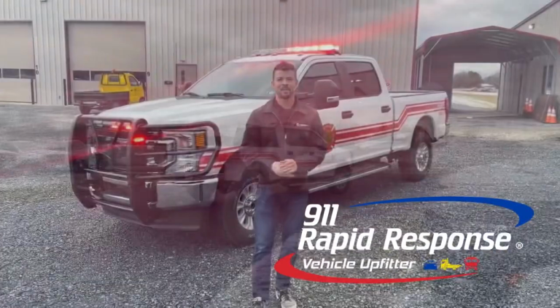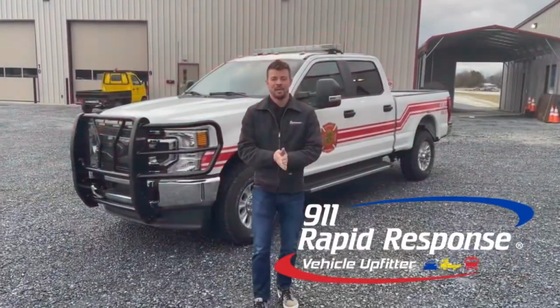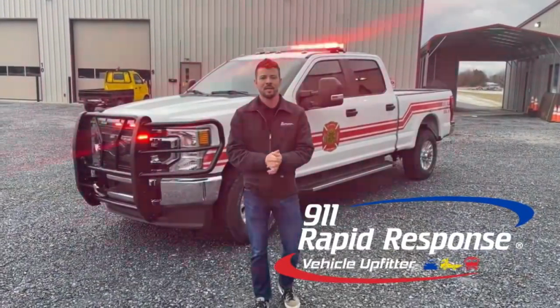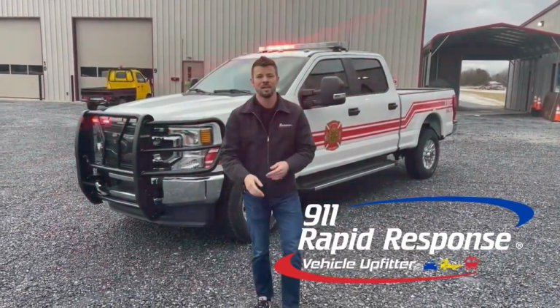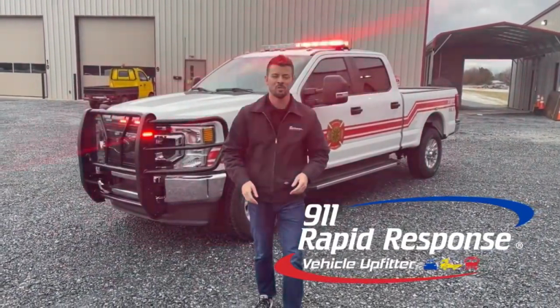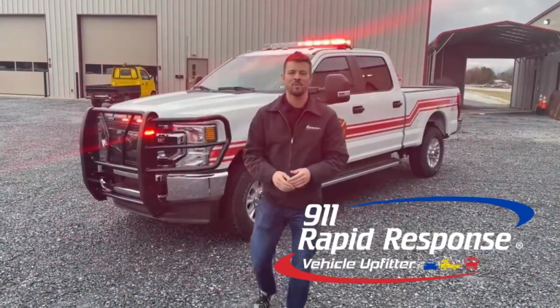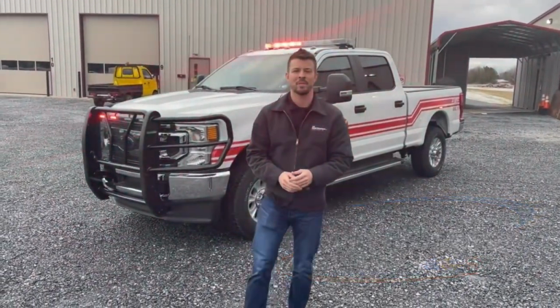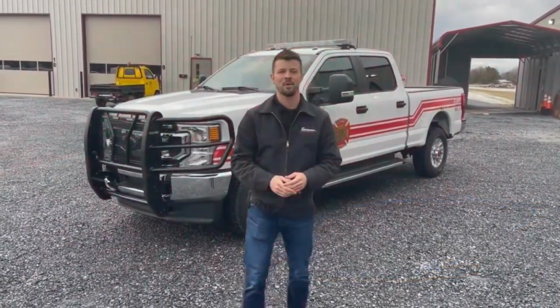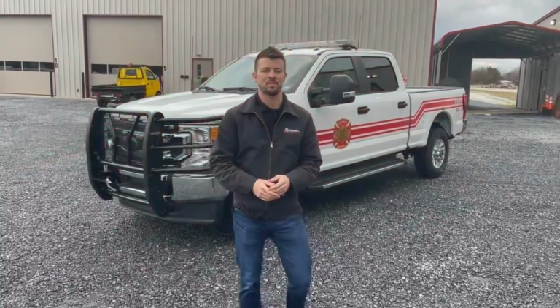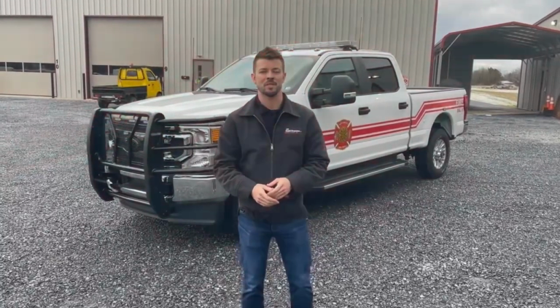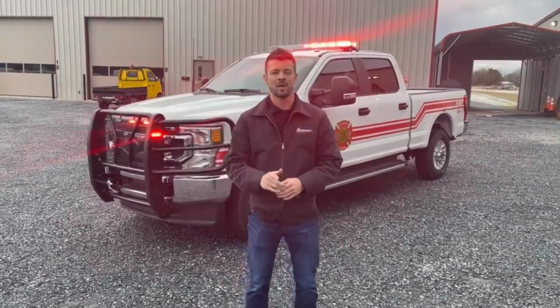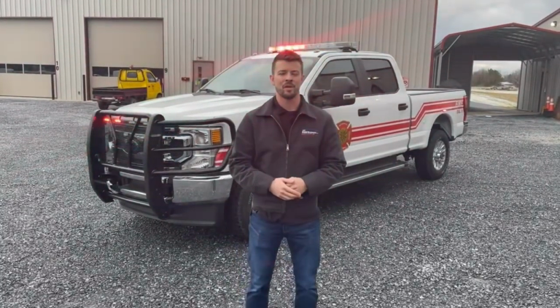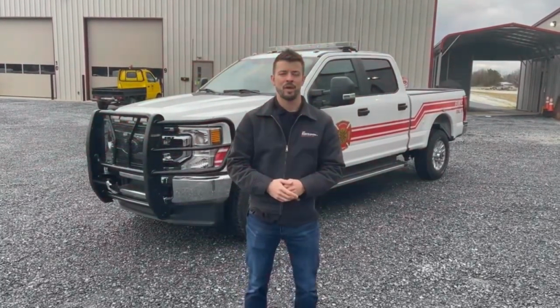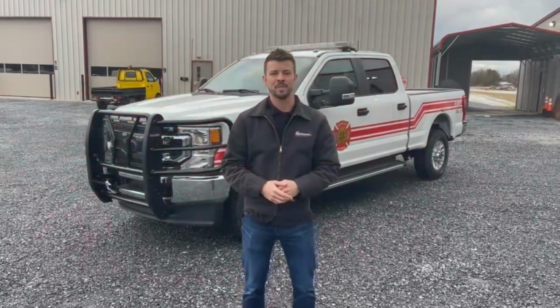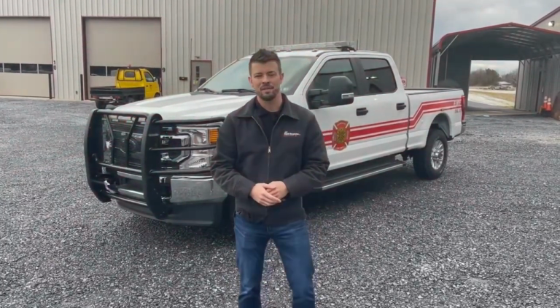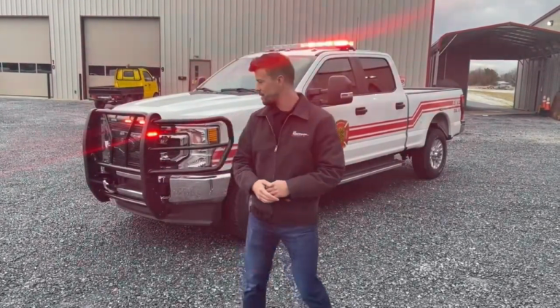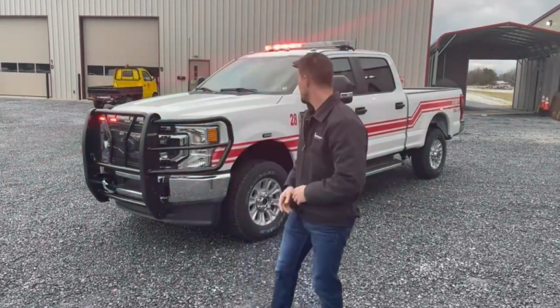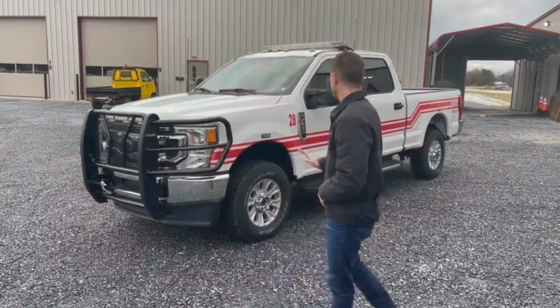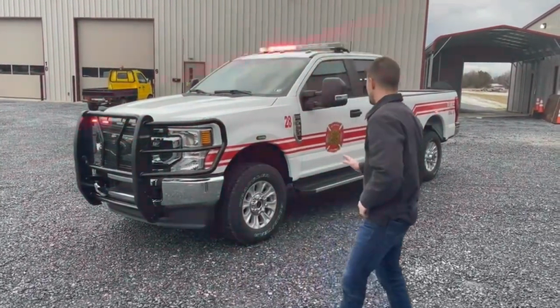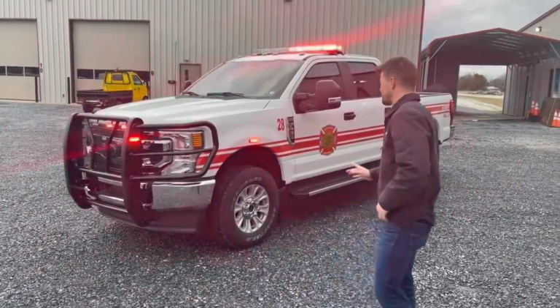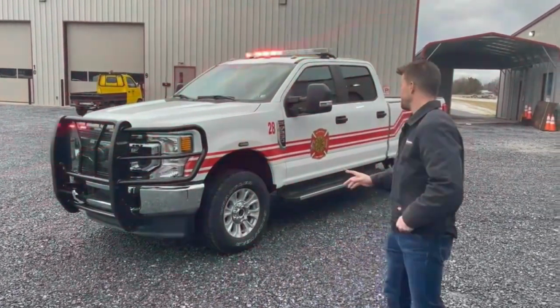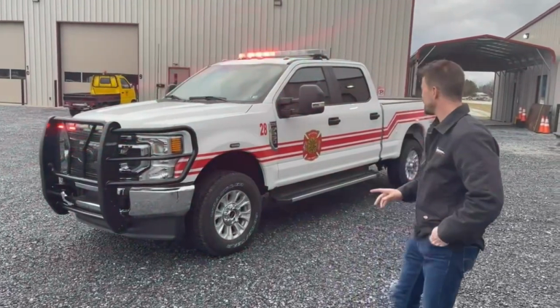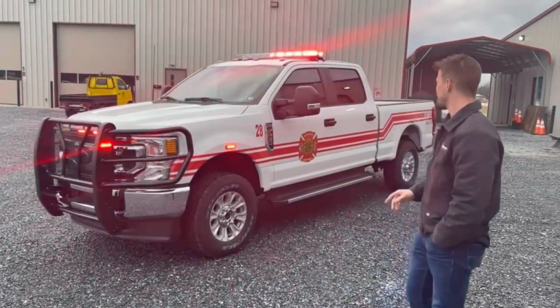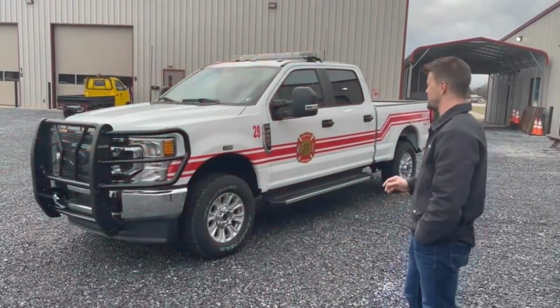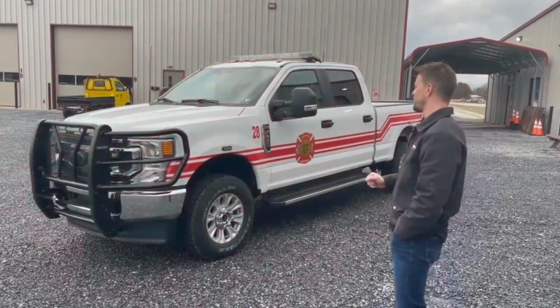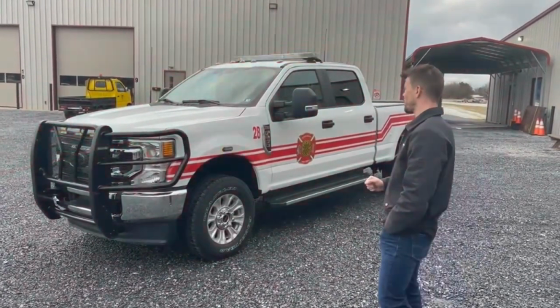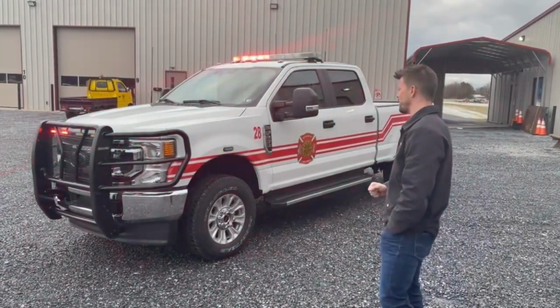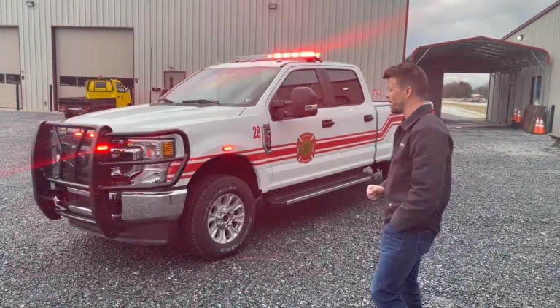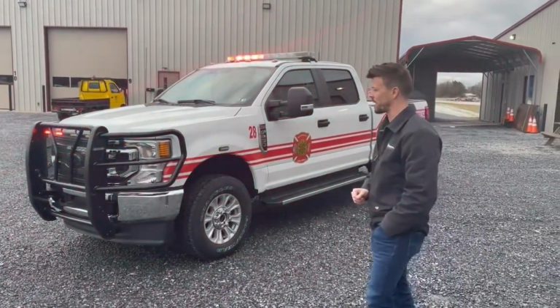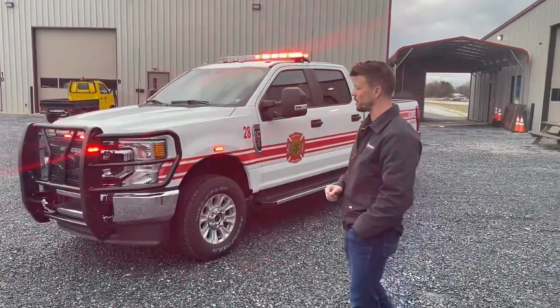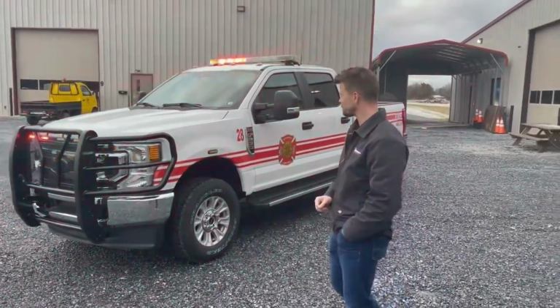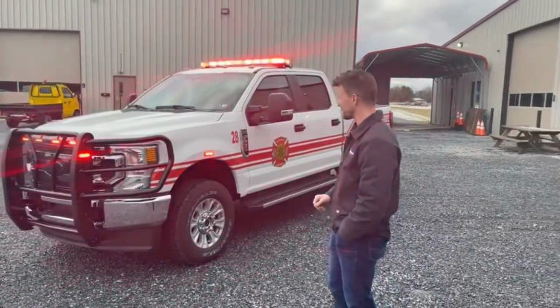All right, well everyone welcome back. Nate with 9-1-1 Rapid Response. I've got another vehicle showcase for you today. This vehicle — a Ford F-250 crew cab — has been upfitted for the Monroe Fire District out of New York.